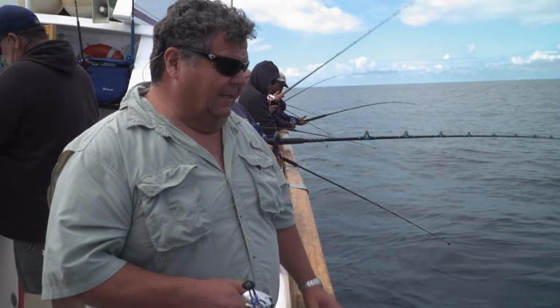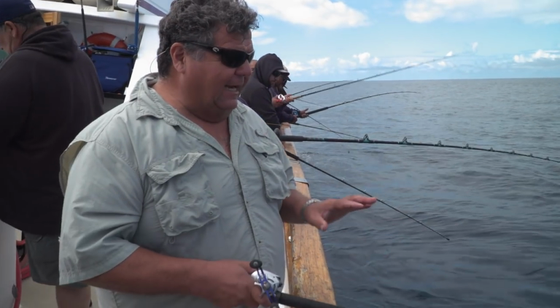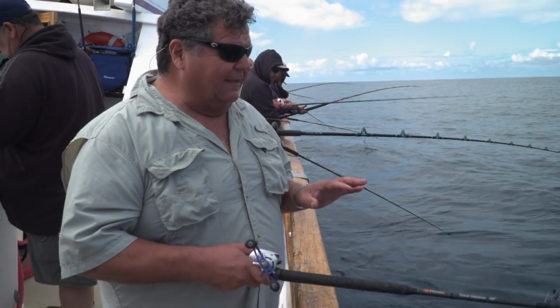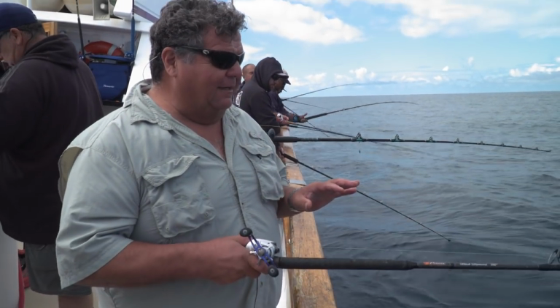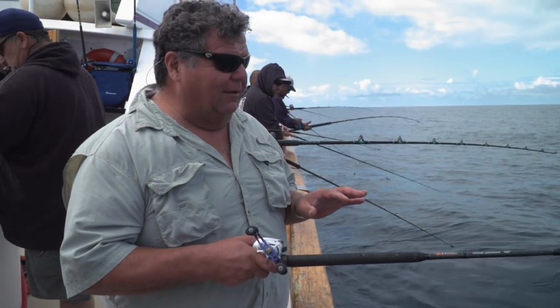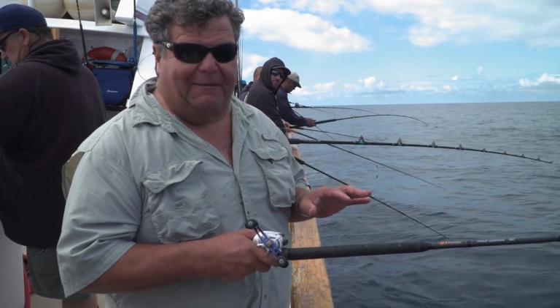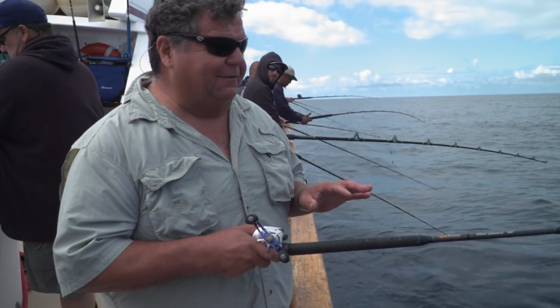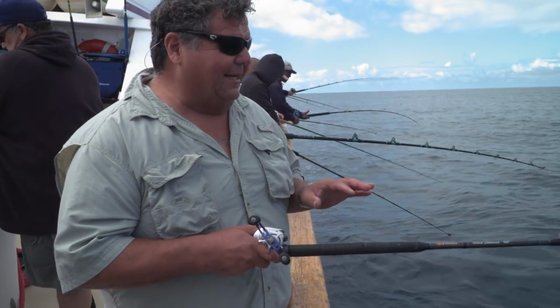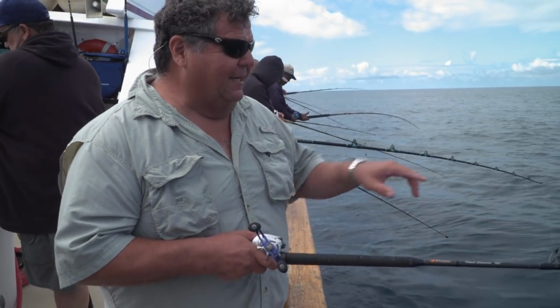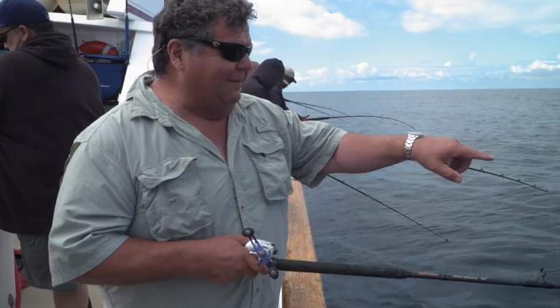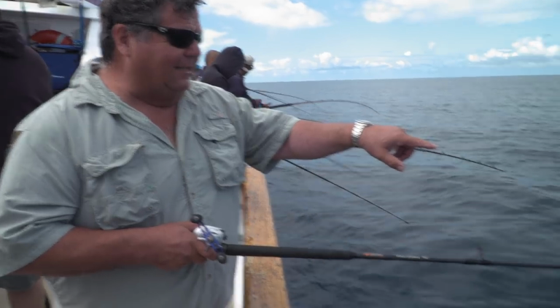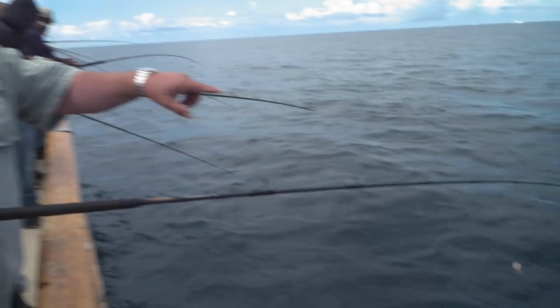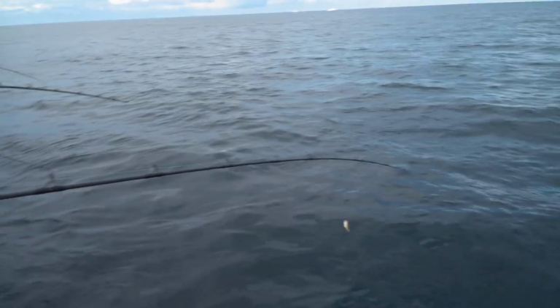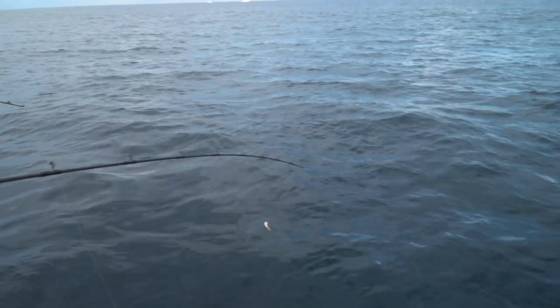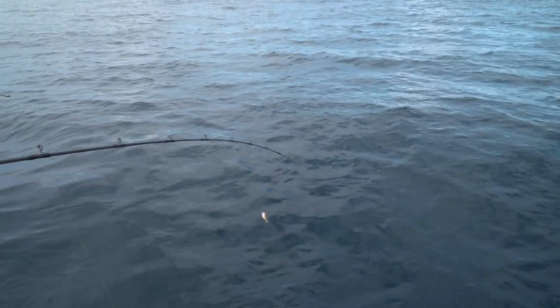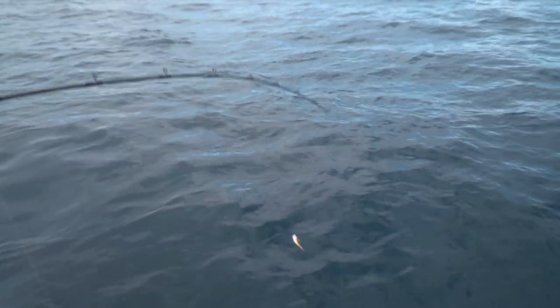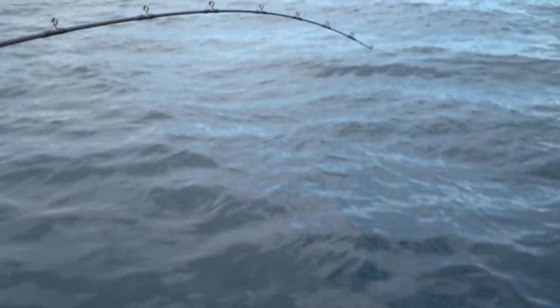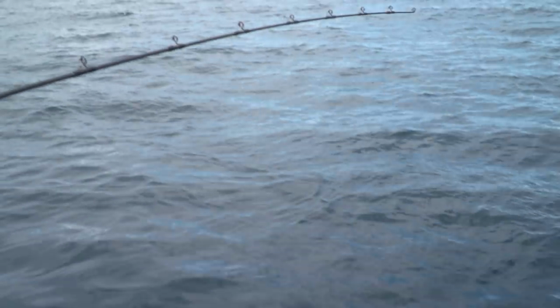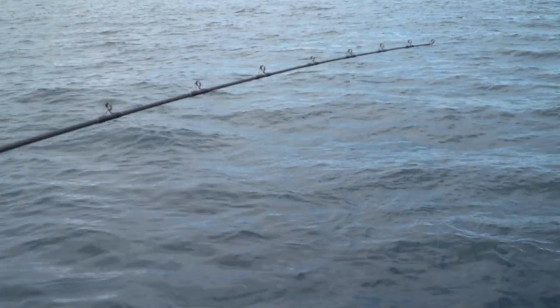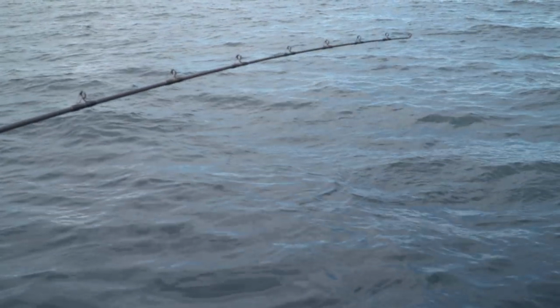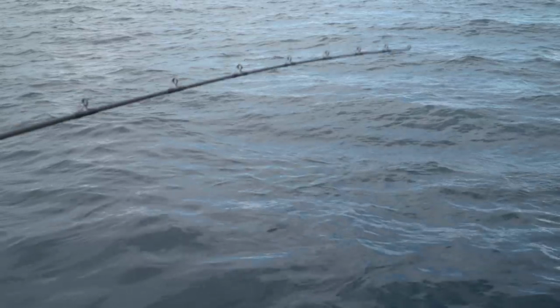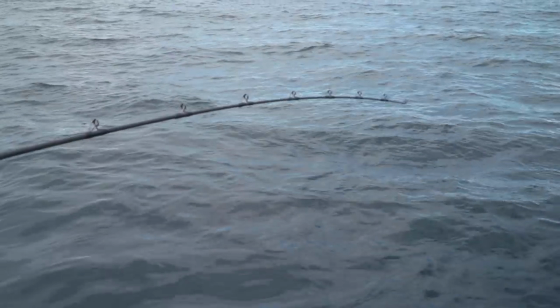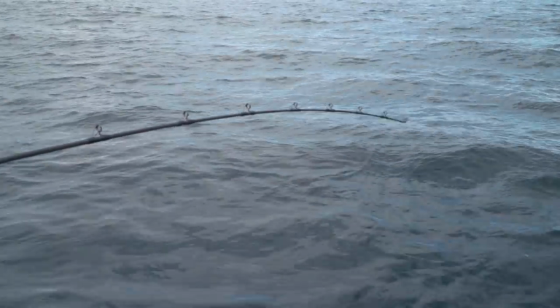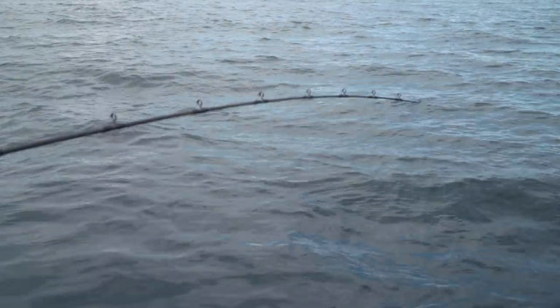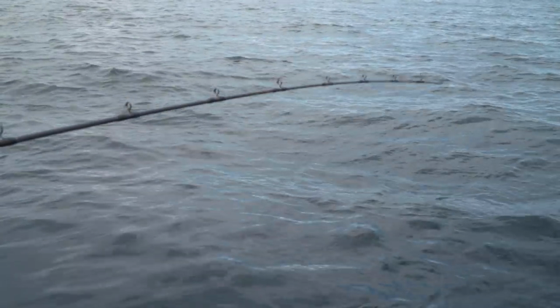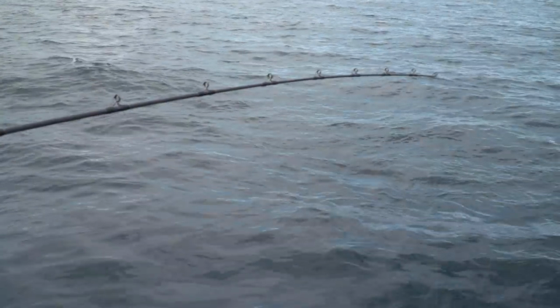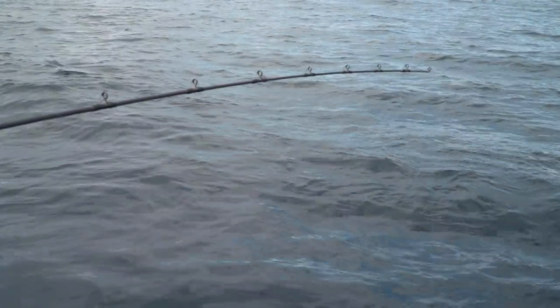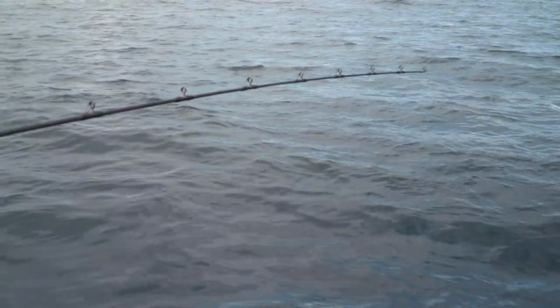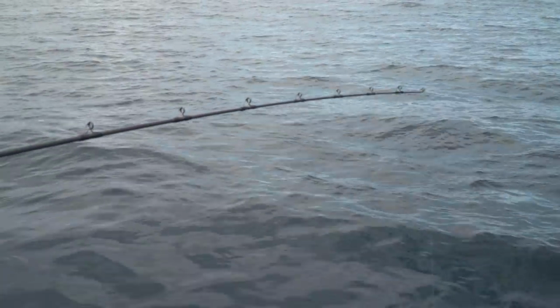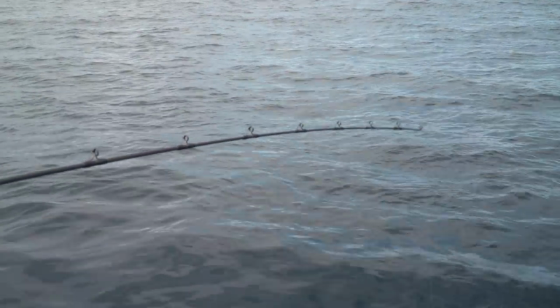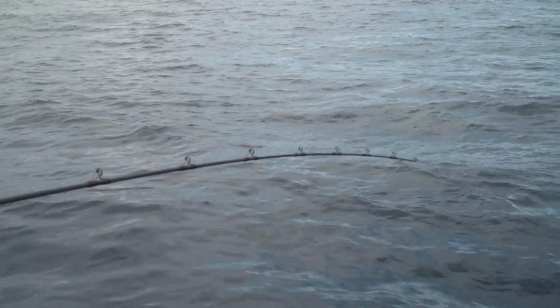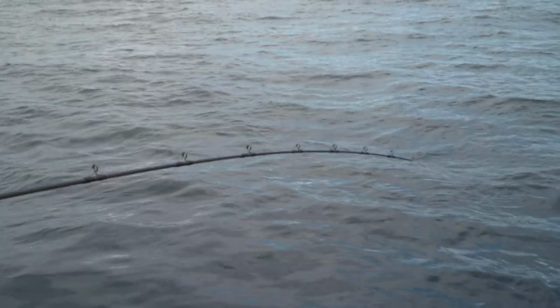I just got down to the bottom, only been there about 2-3 seconds, and I can see my rod tip is already getting bit. And that's what's nice with this Spectra — you see every little nibble with that Spectra line. That bouncing right there that you're seeing, that's an actual fish.